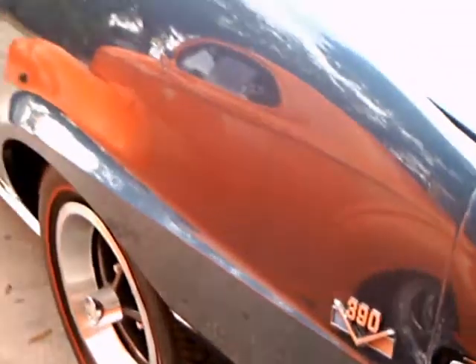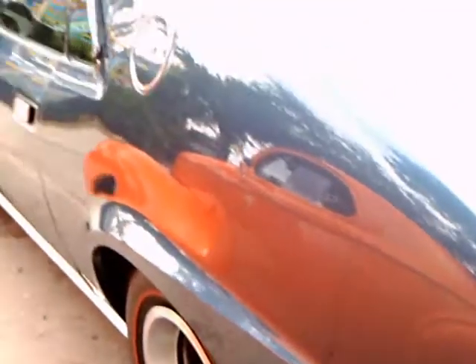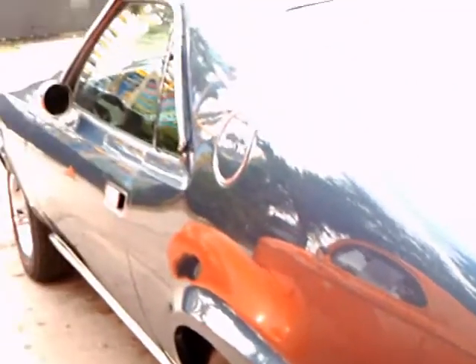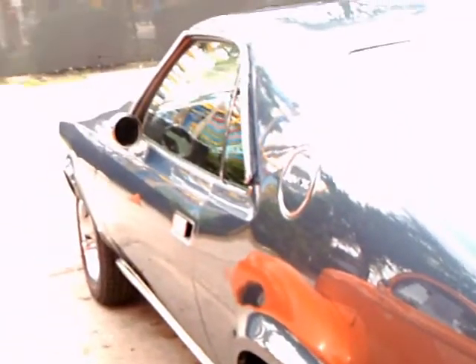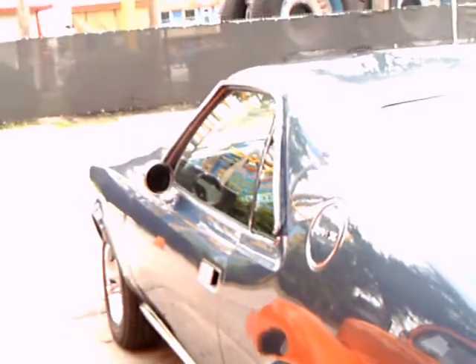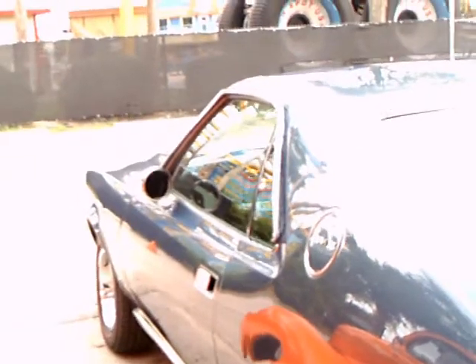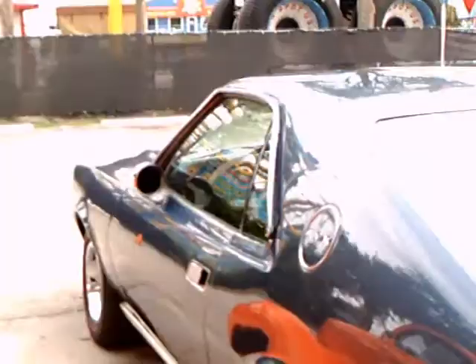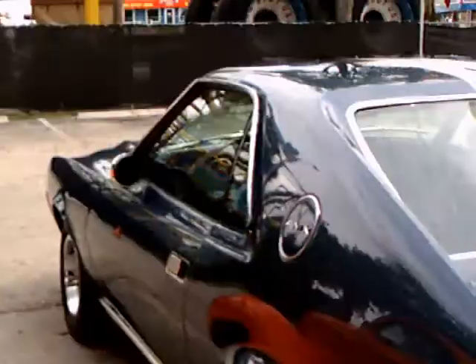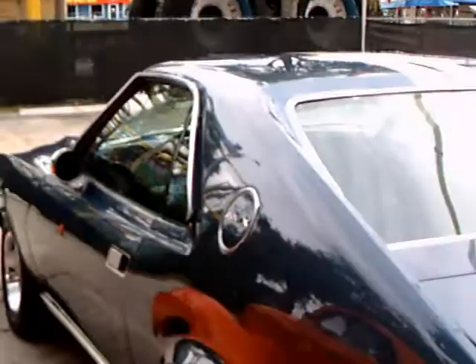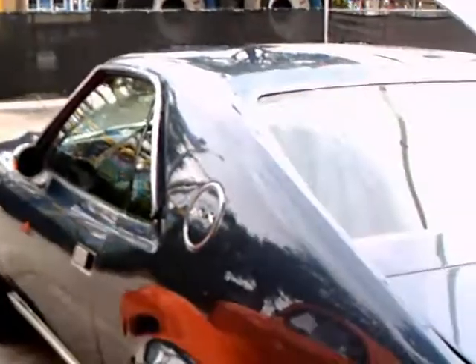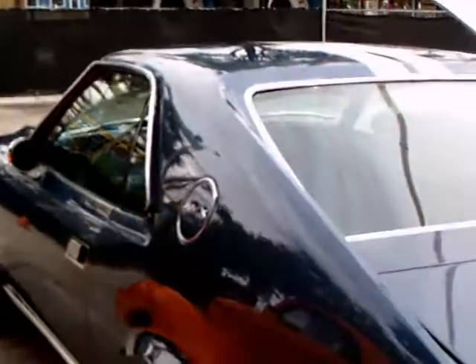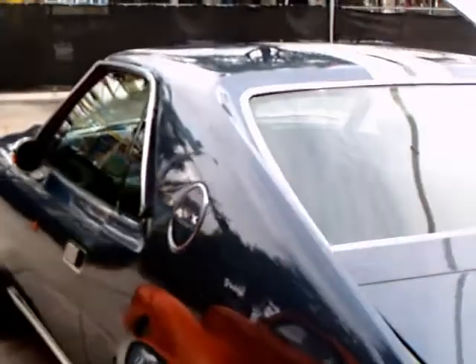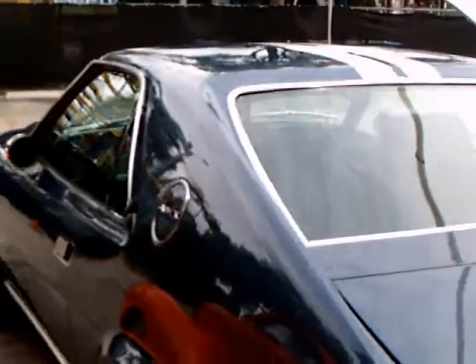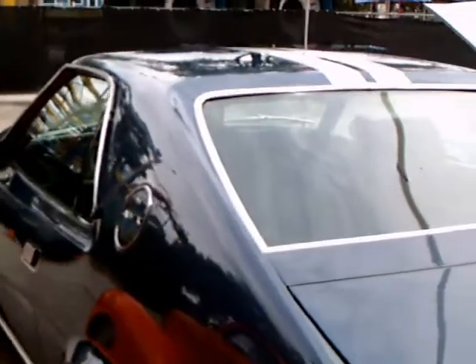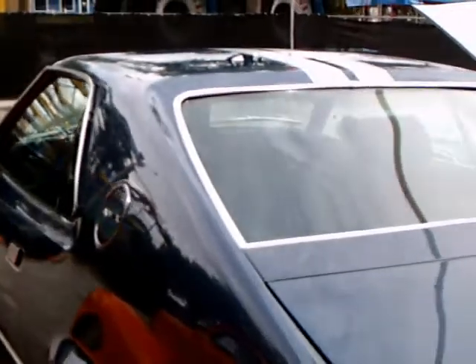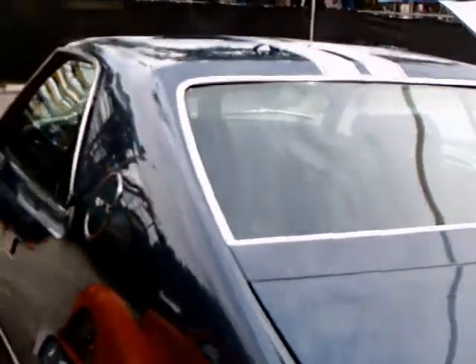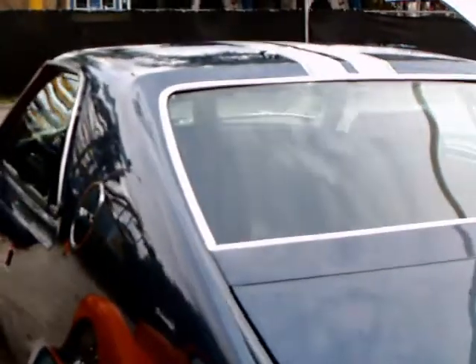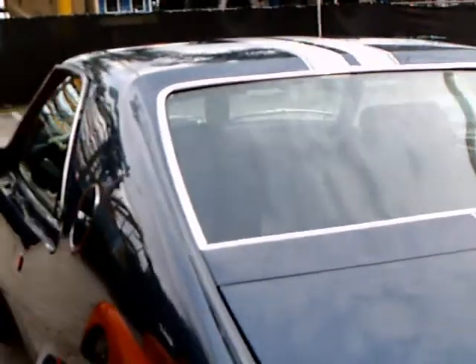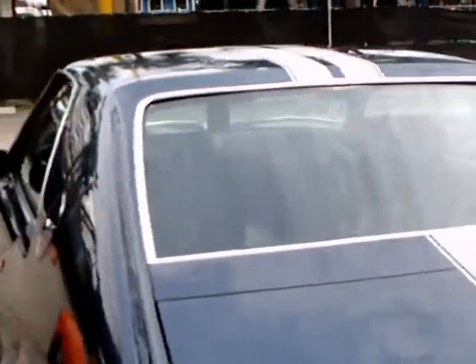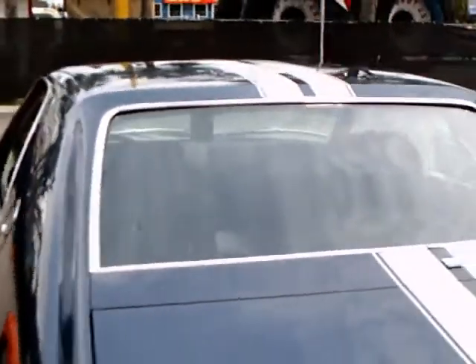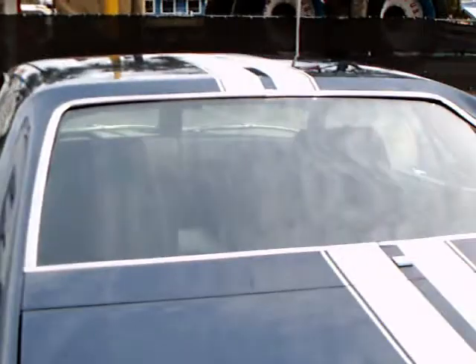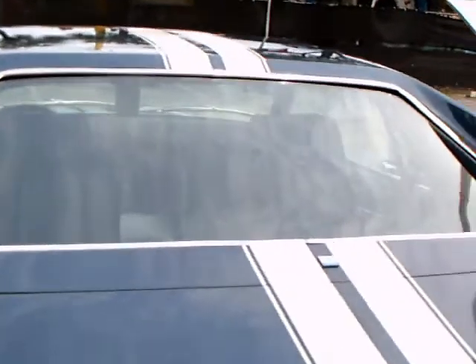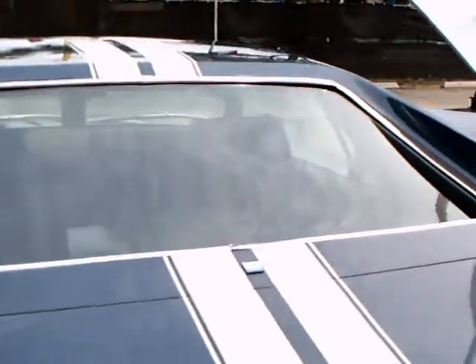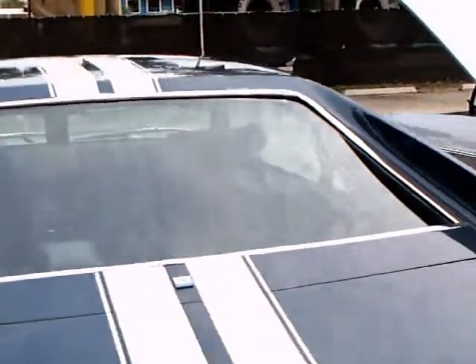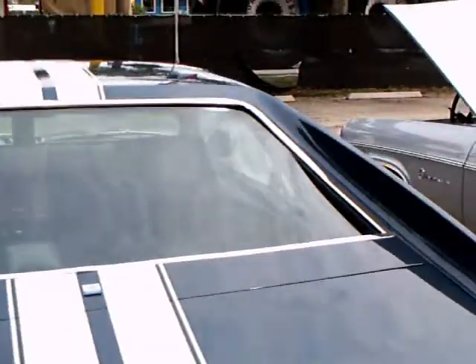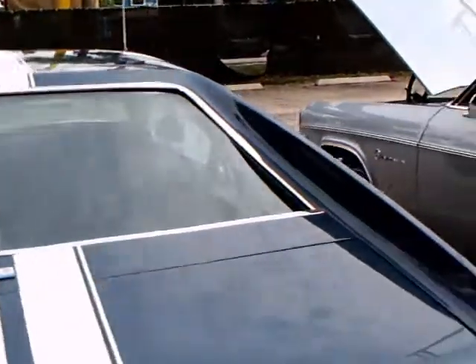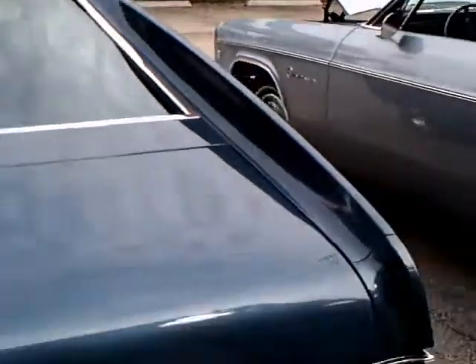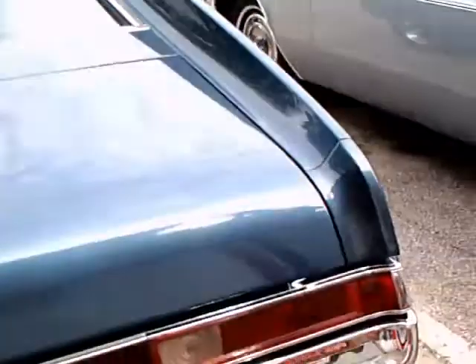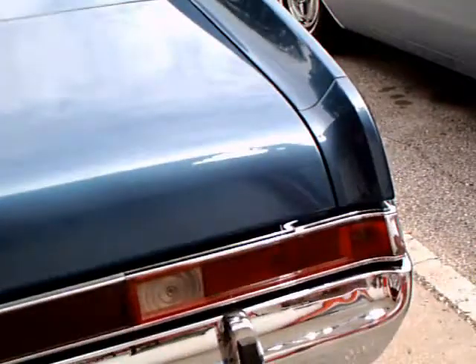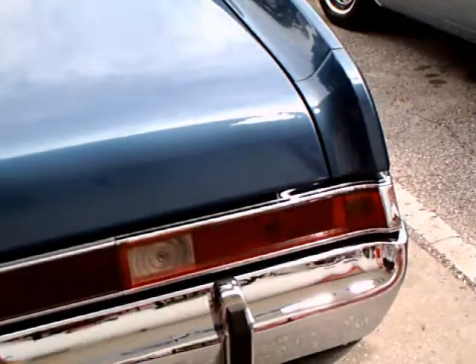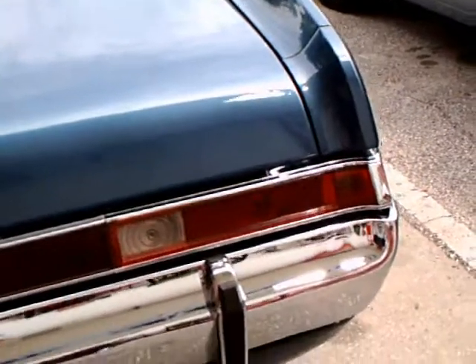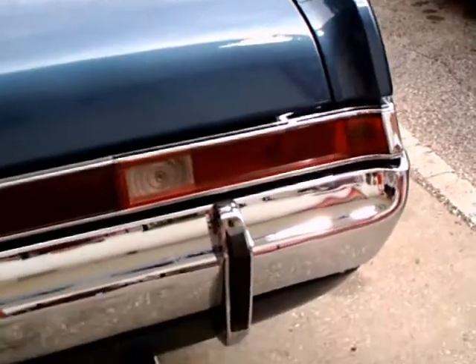Of course the badge here shows it's 390. The stripe continues down the trunk and over the roof.